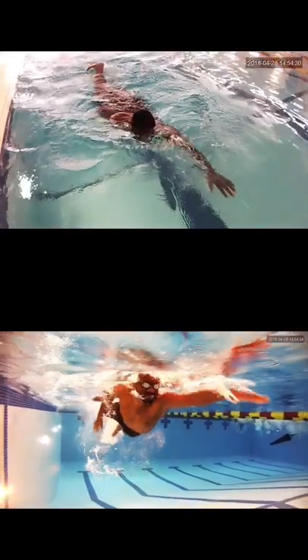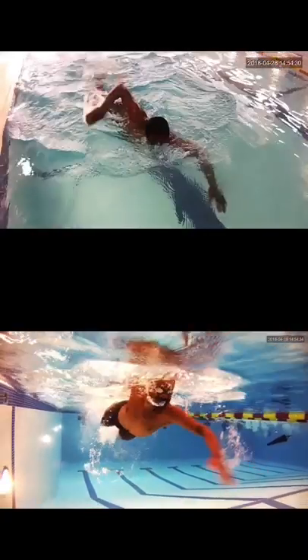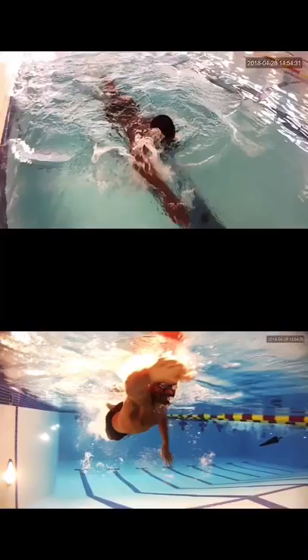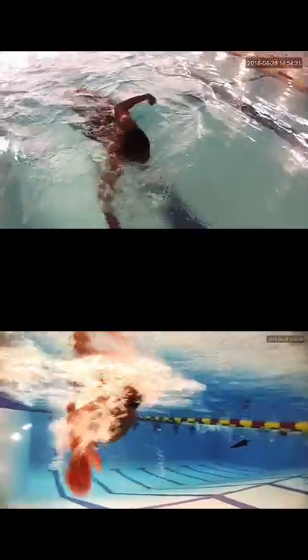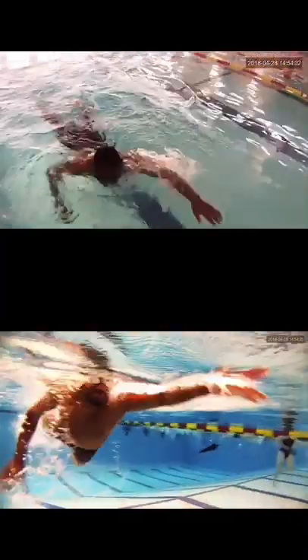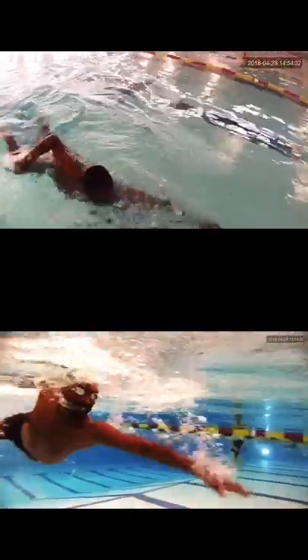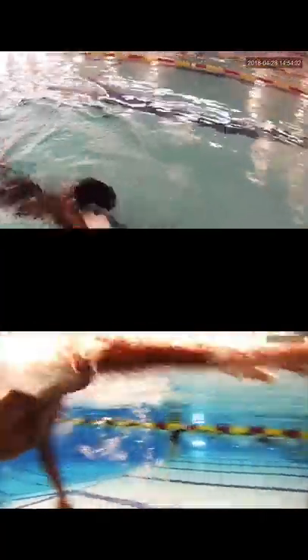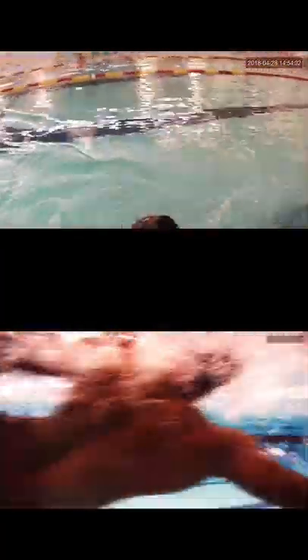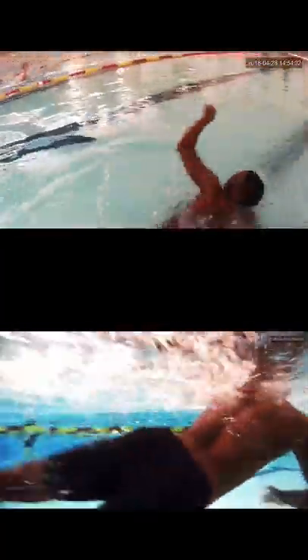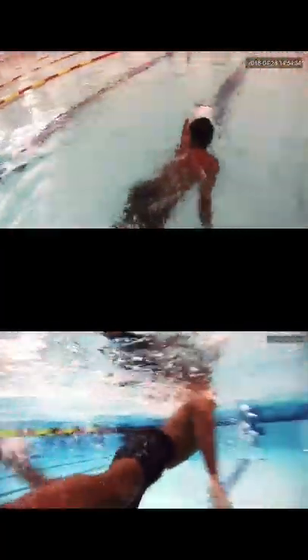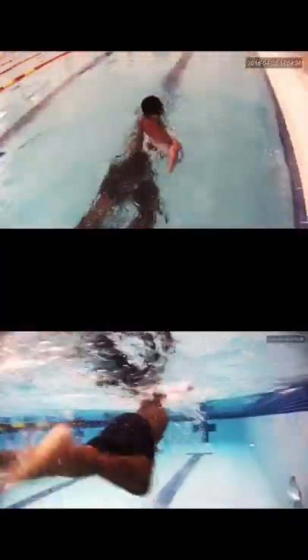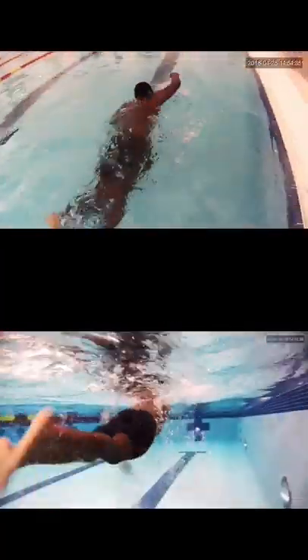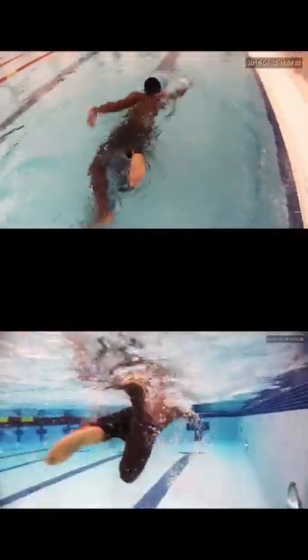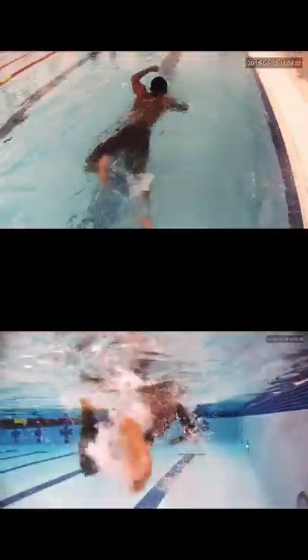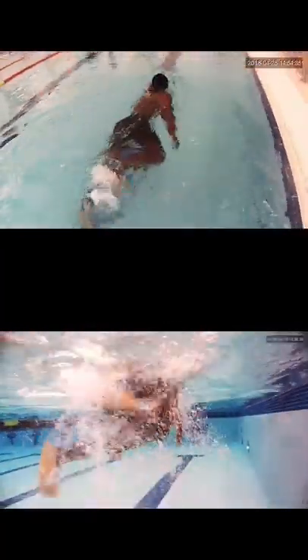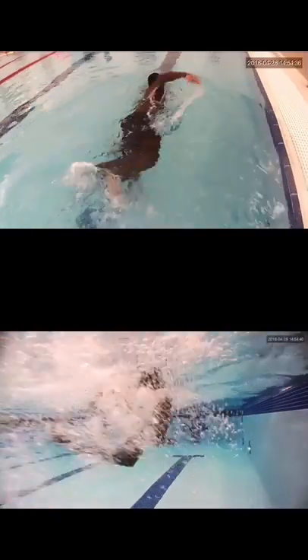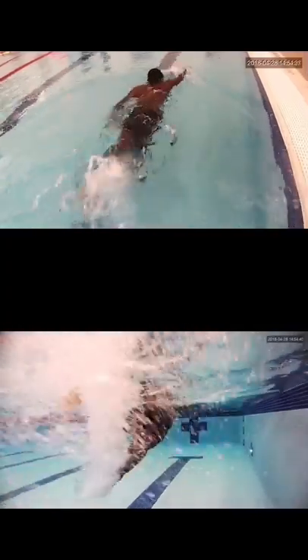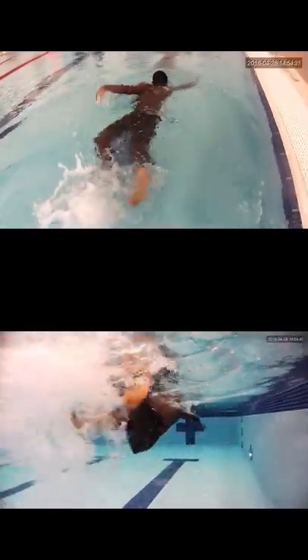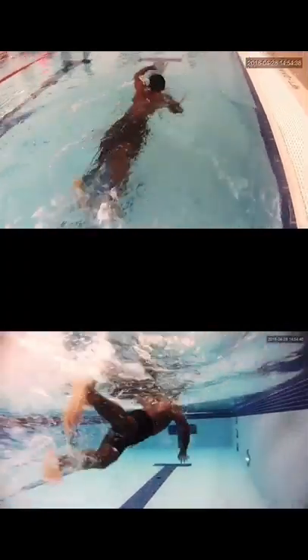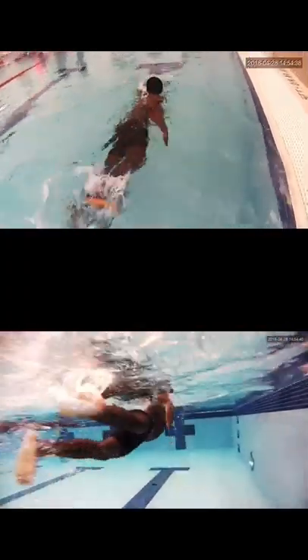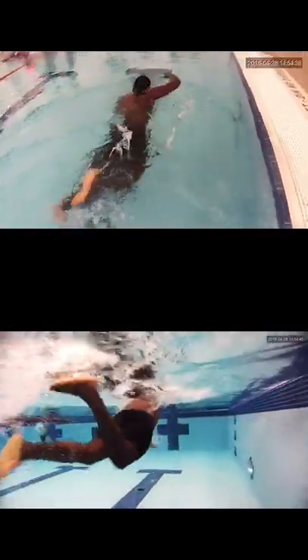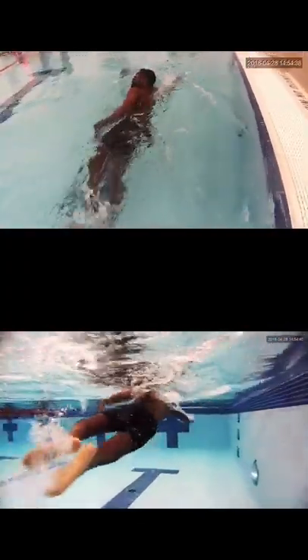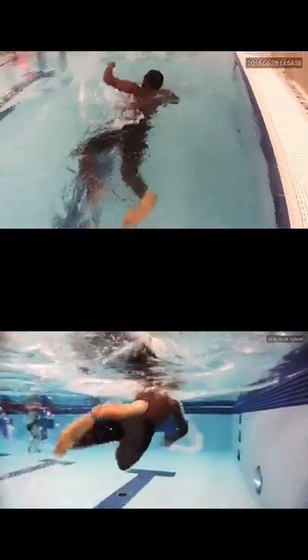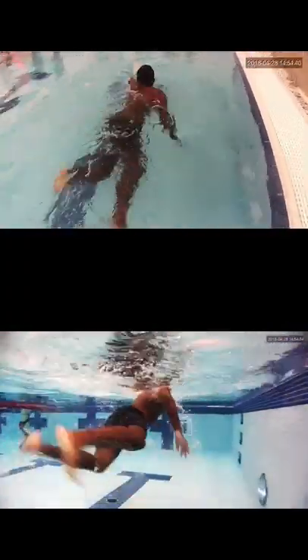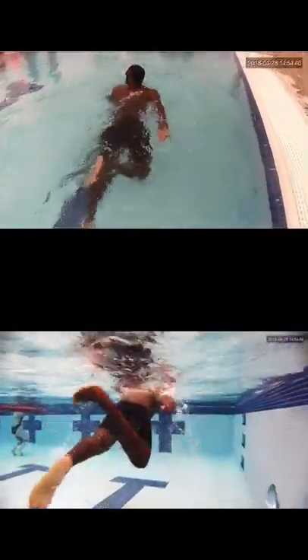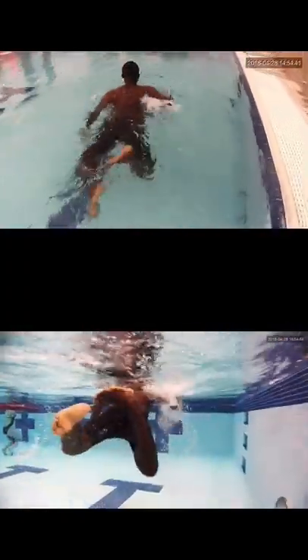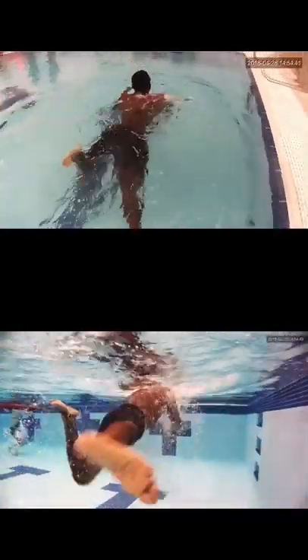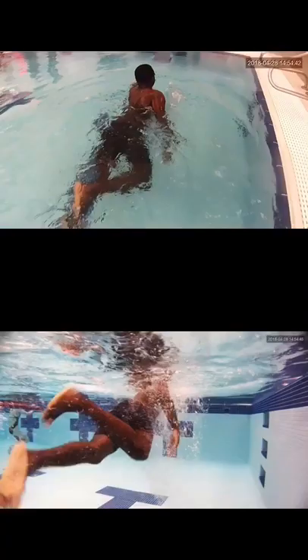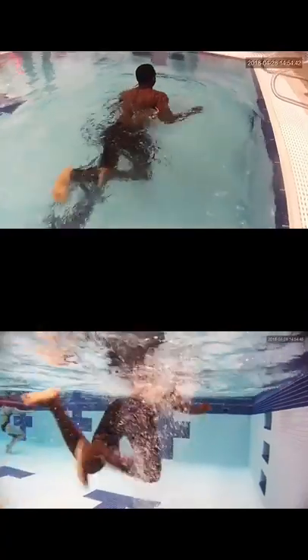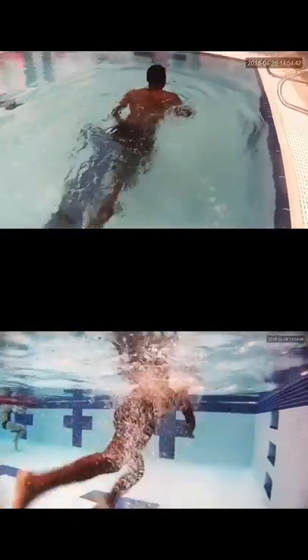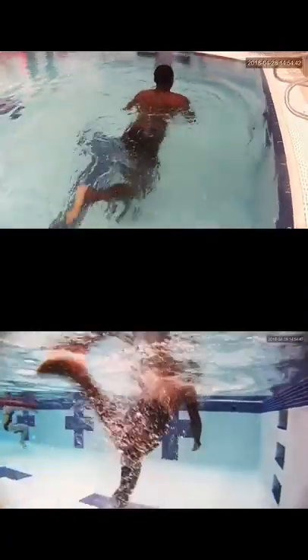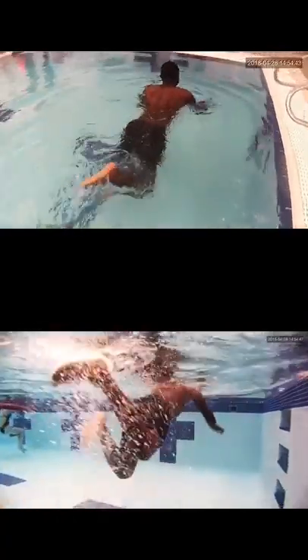I think the biggest thing to work on right now is body position and breathing, and getting a more efficient kick — a little bit less bicycle kick. Better body position will make swimming a lot easier and more enjoyable.